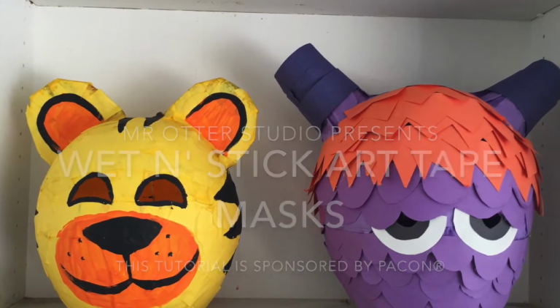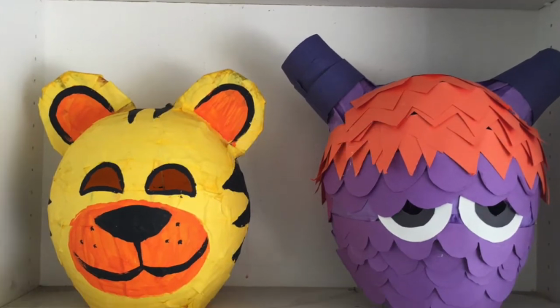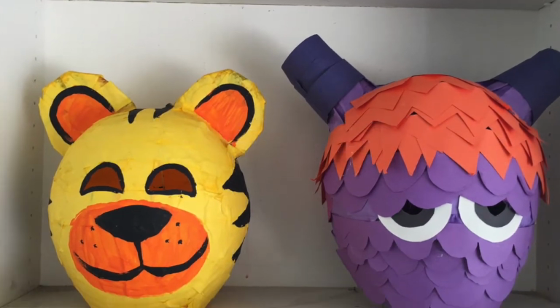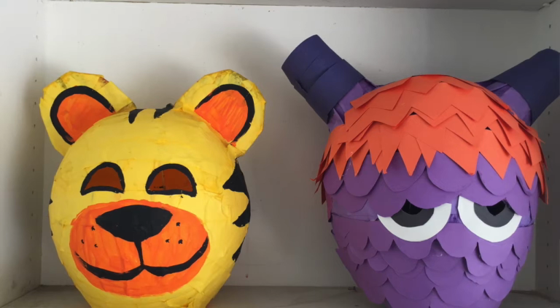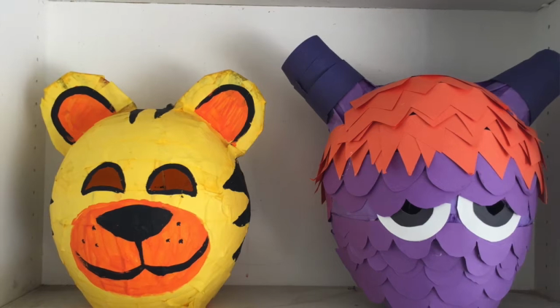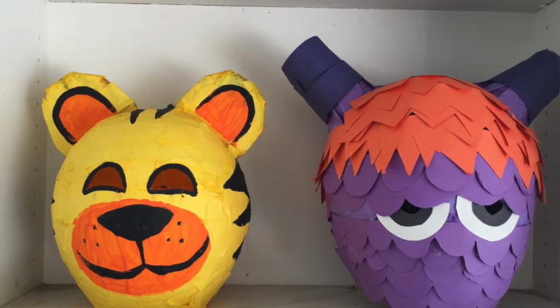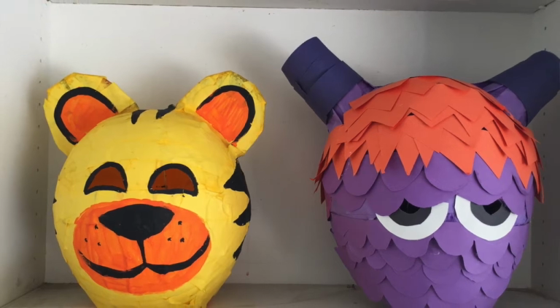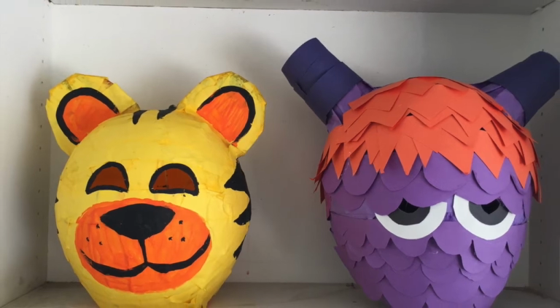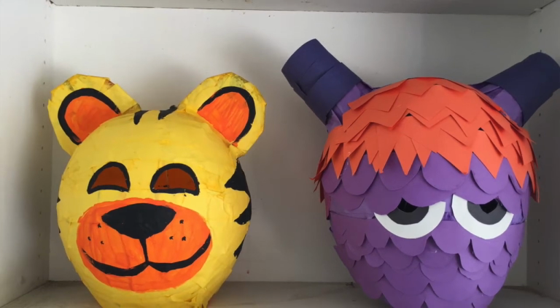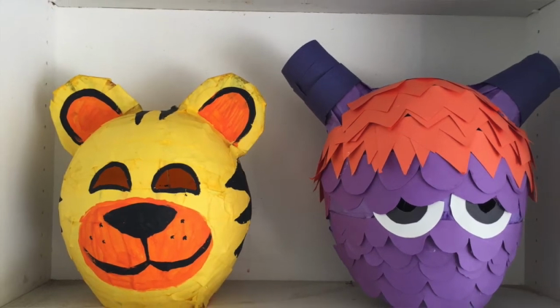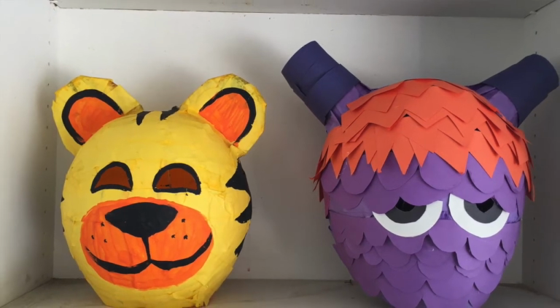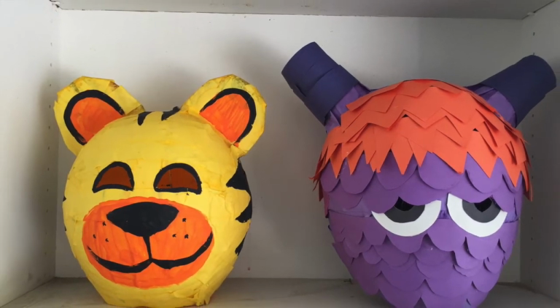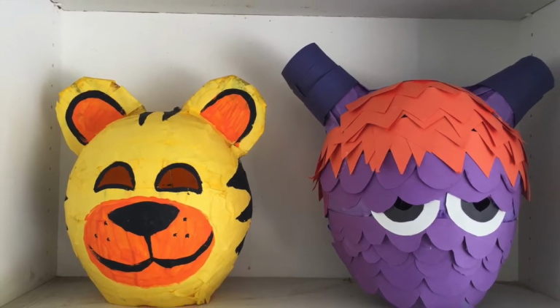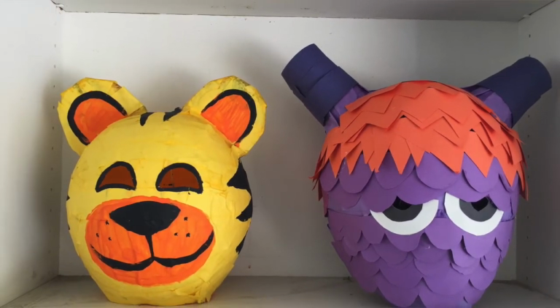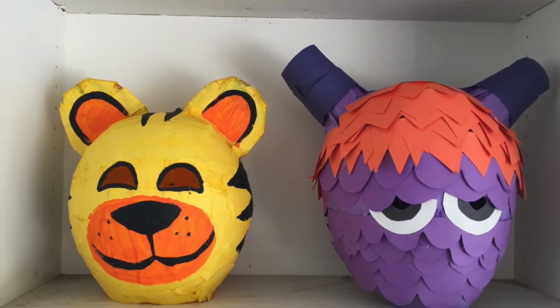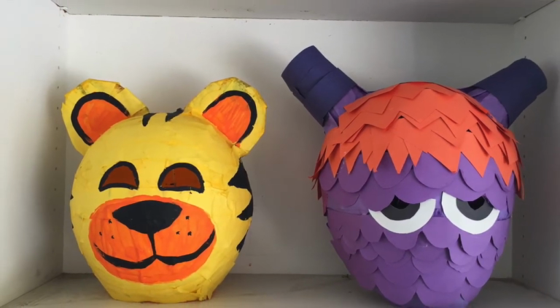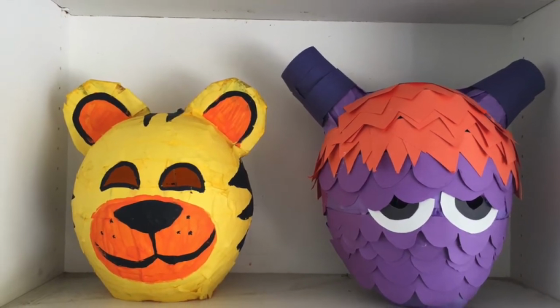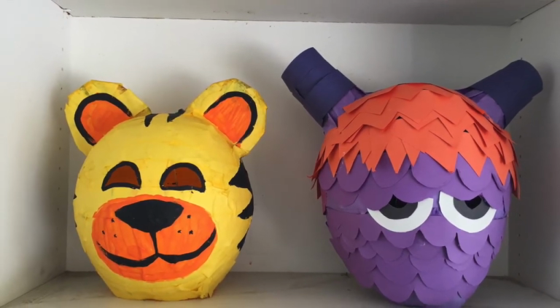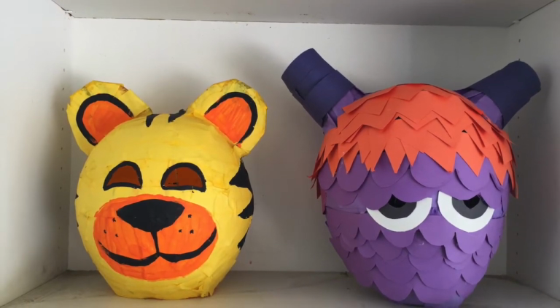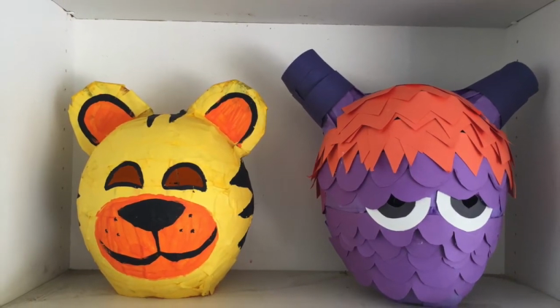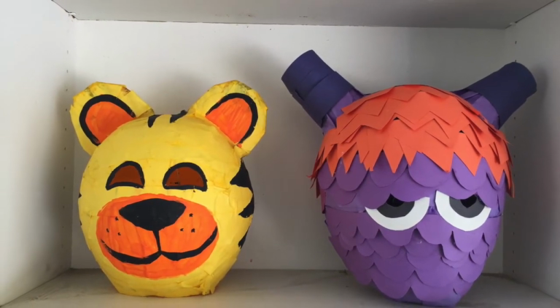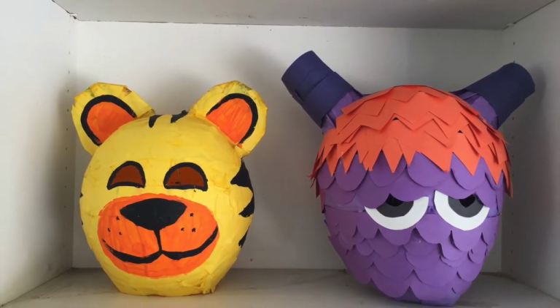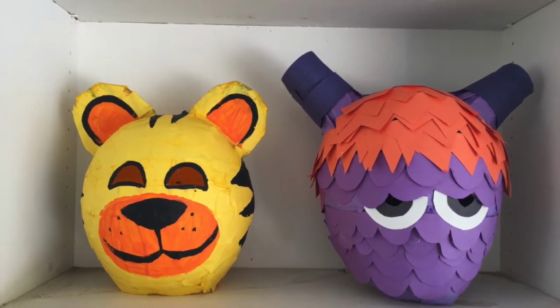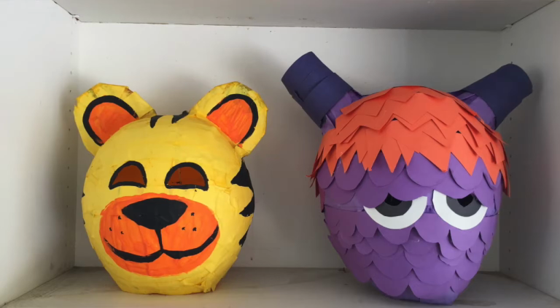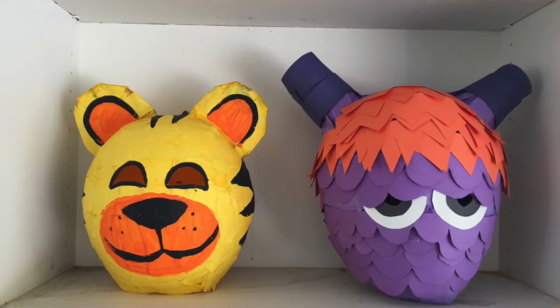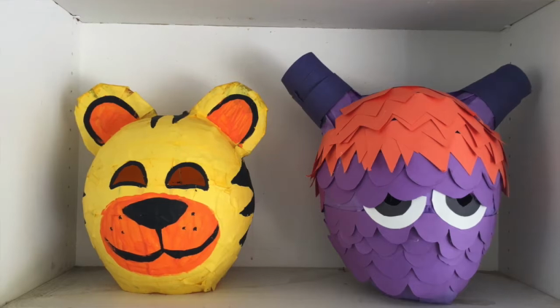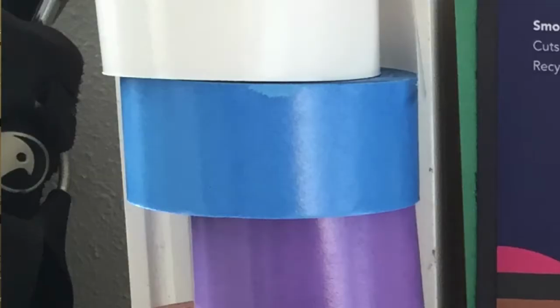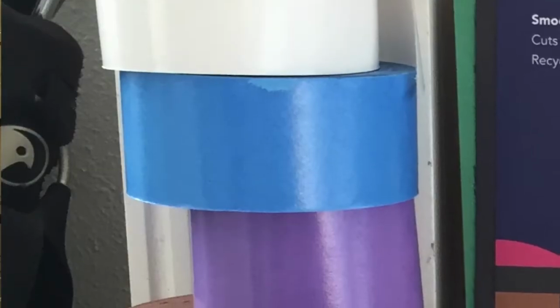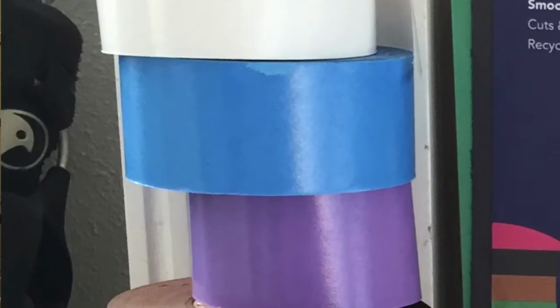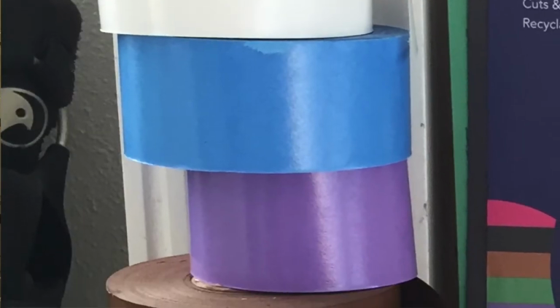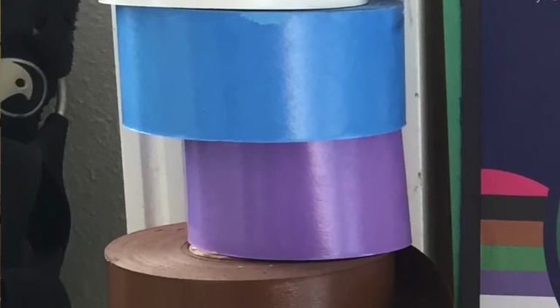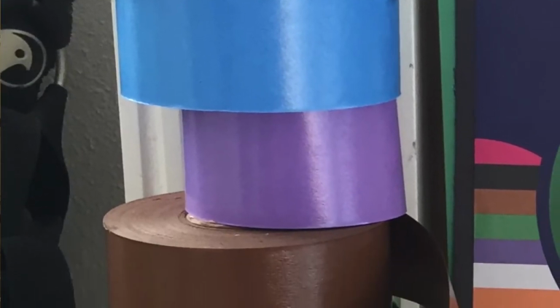Hi! Welcome to Mr. Otter's studio. Today I'm going to show you how to make a paper mache mask using wet and stick art tape.